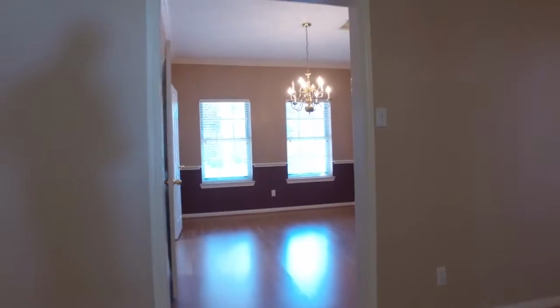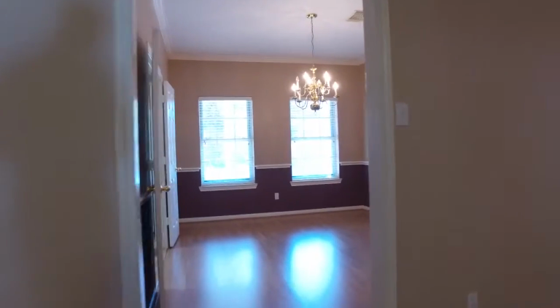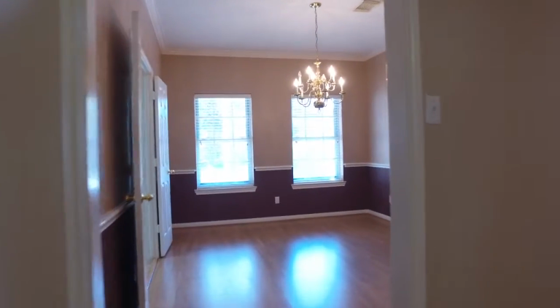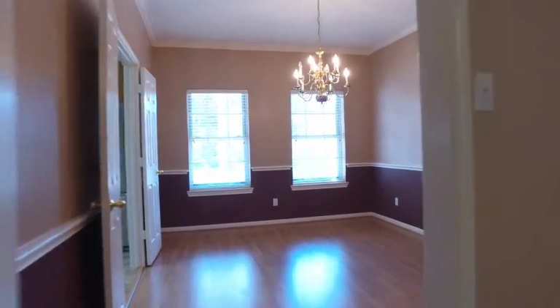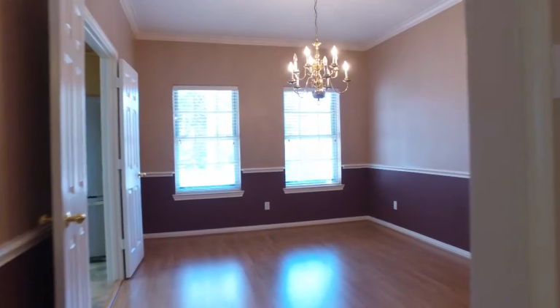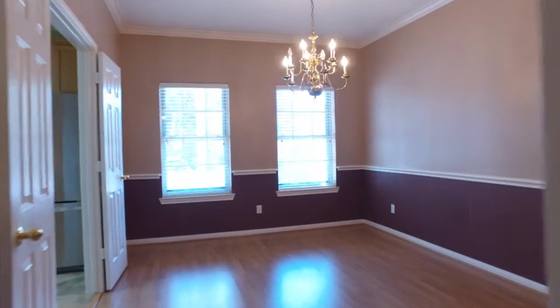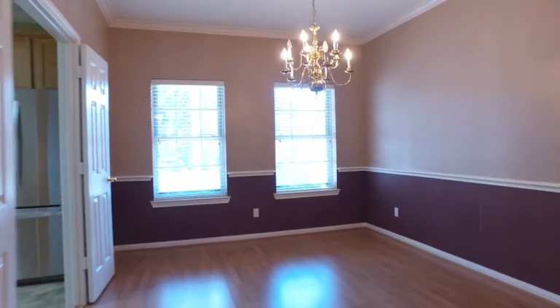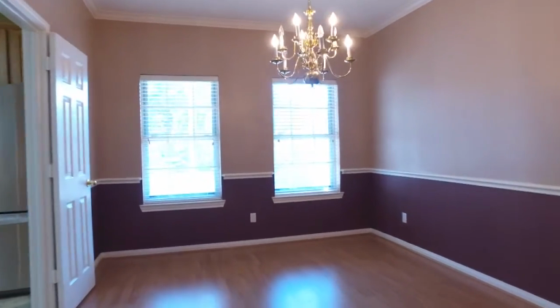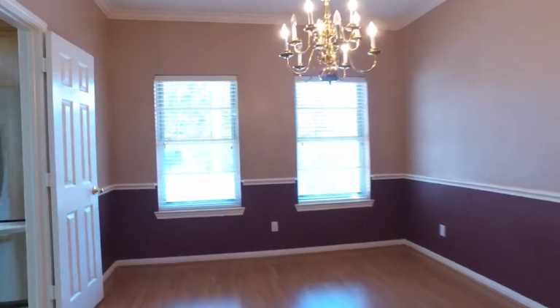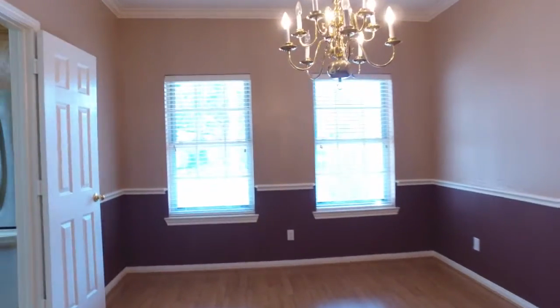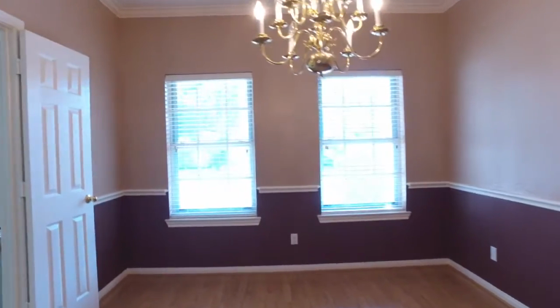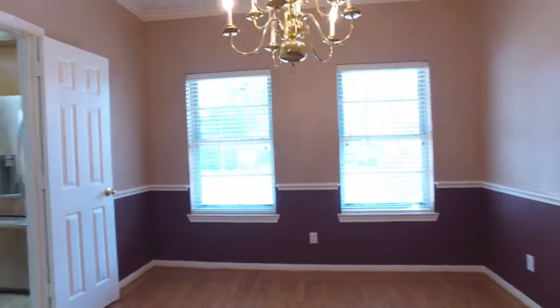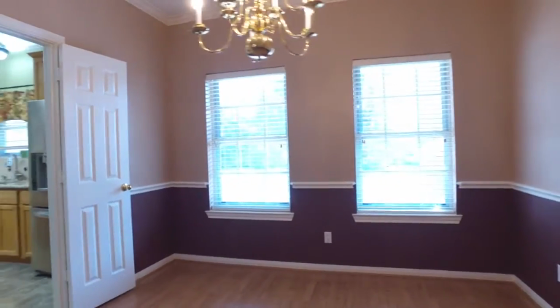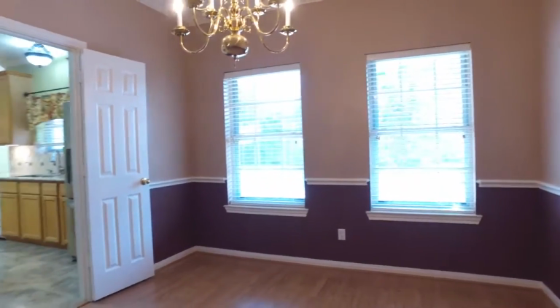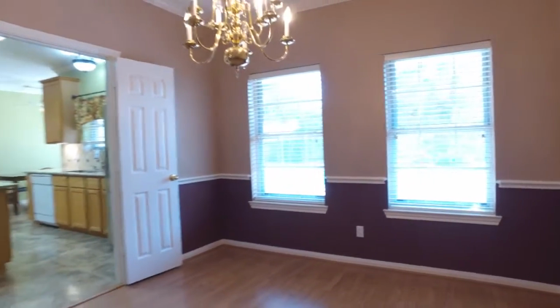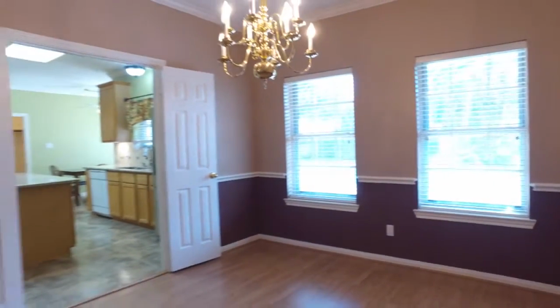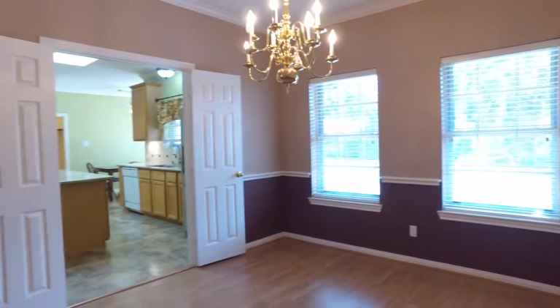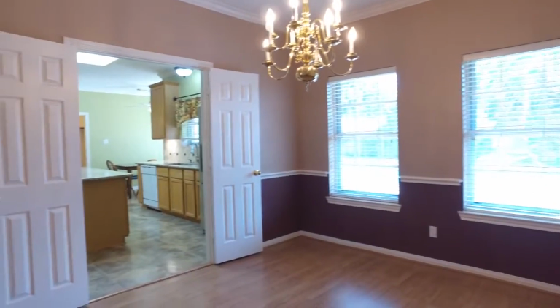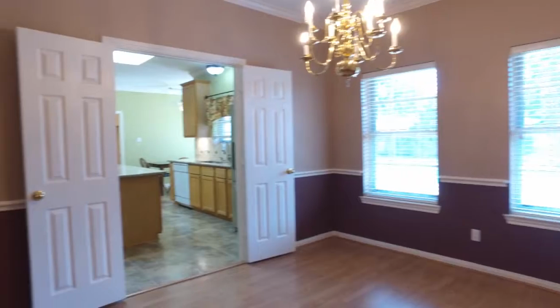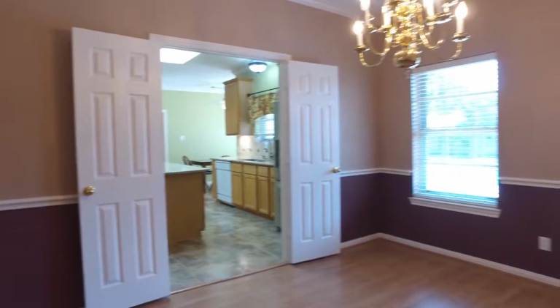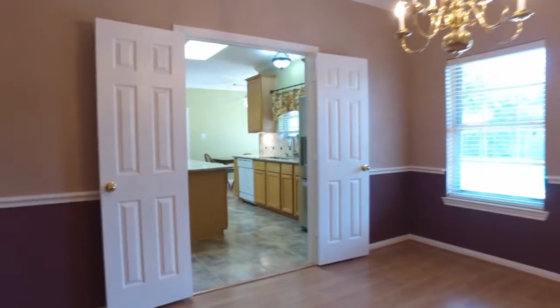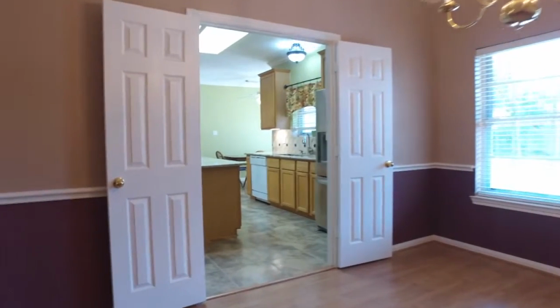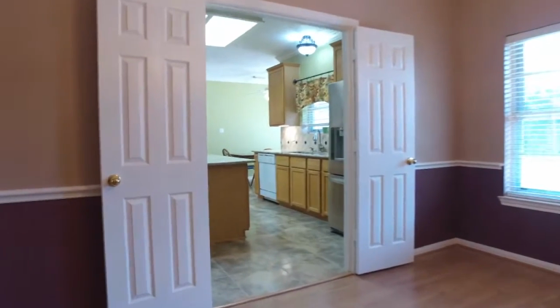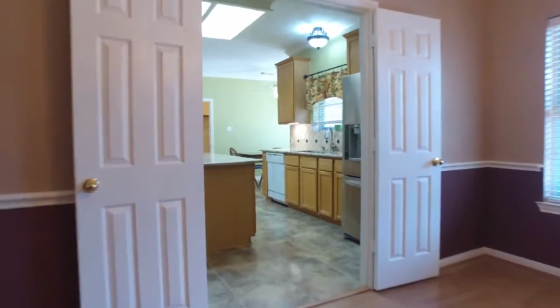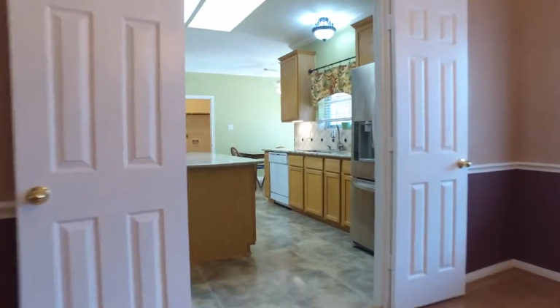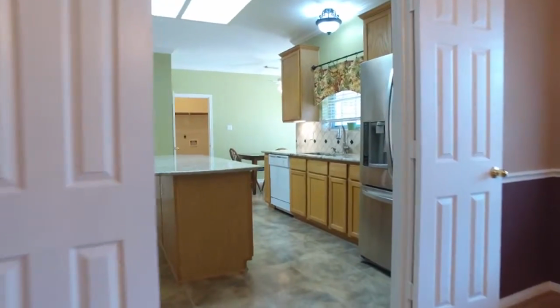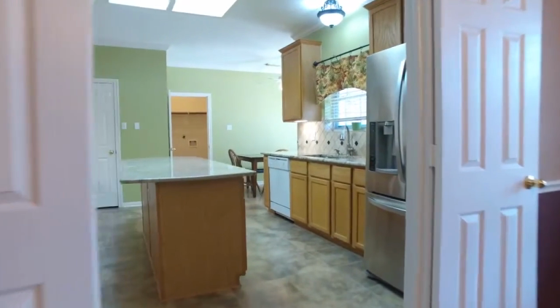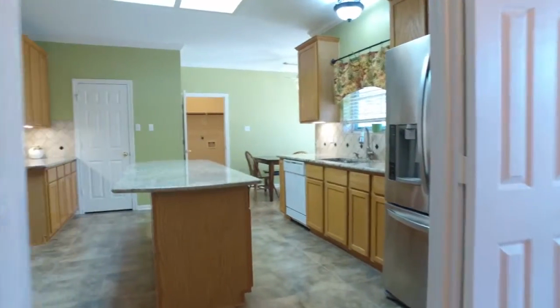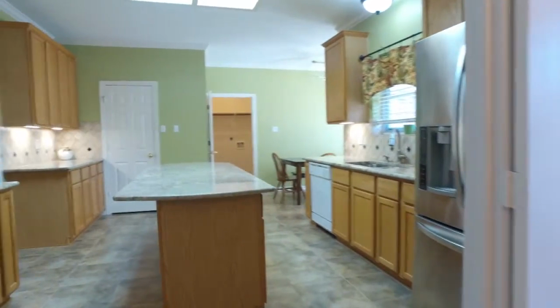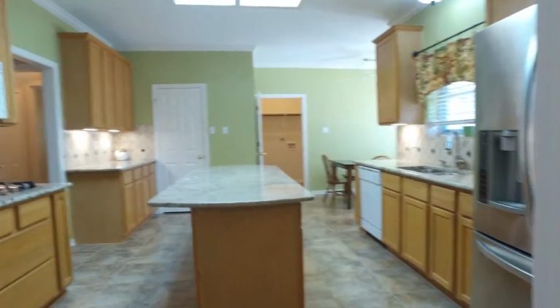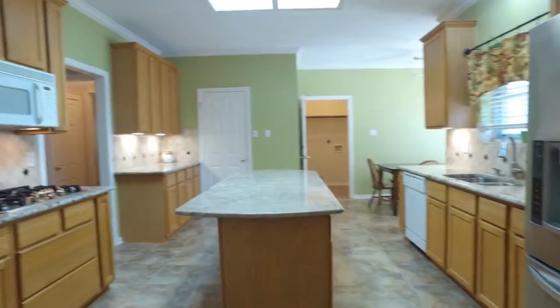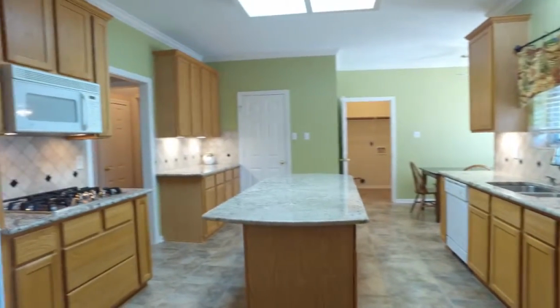Gorgeous floors bring you into a formal dining room with chair railing, big large windows, a beautiful chandelier, double doors and crown molding, right into the kitchen.